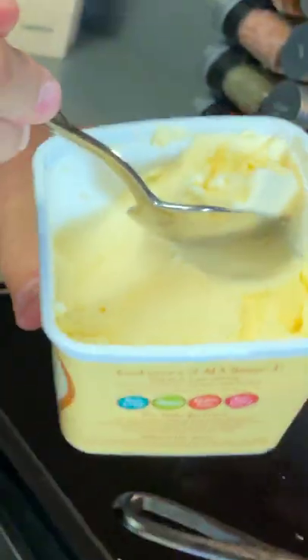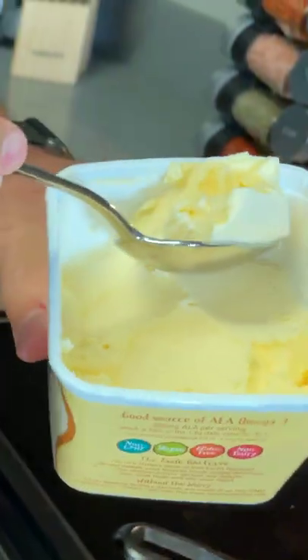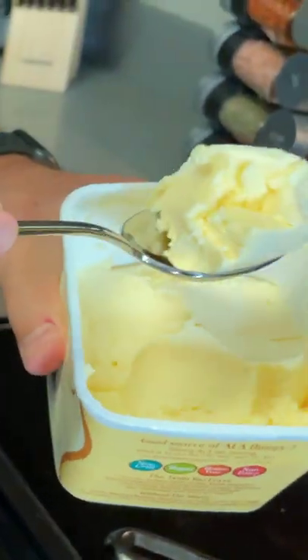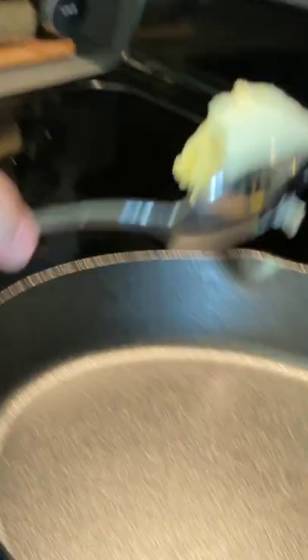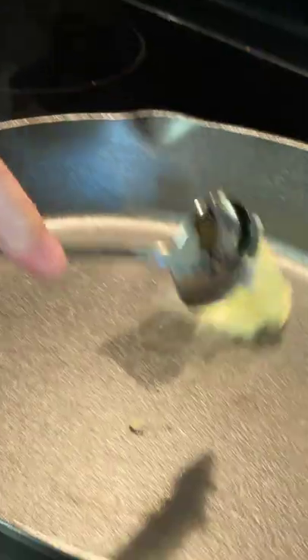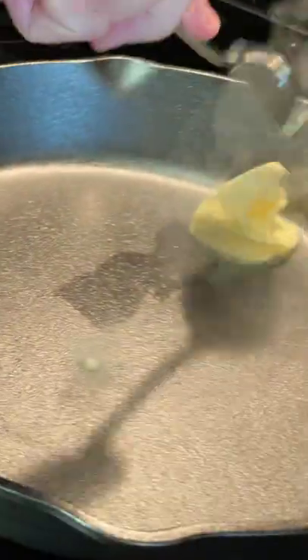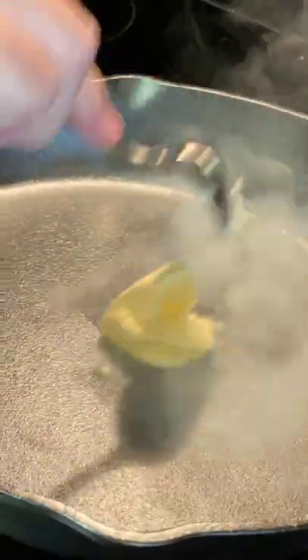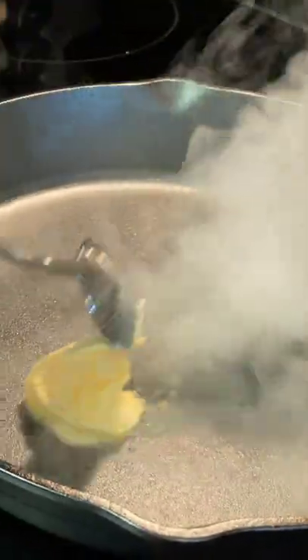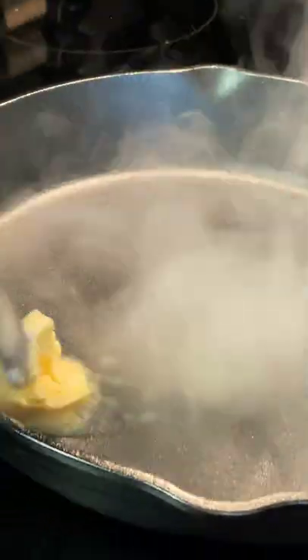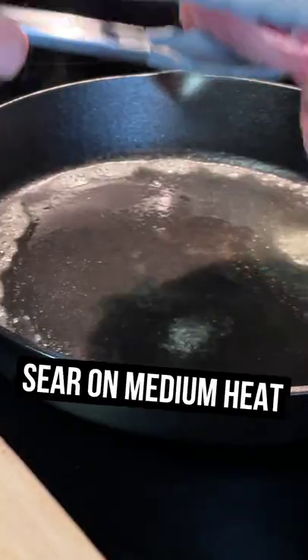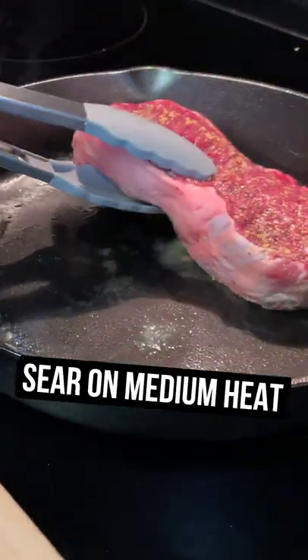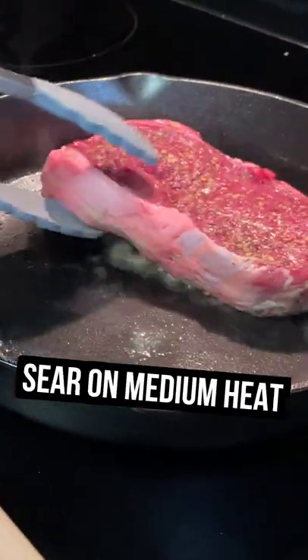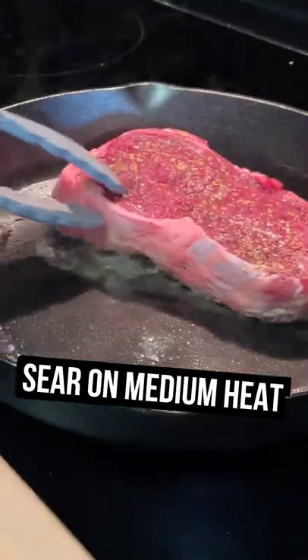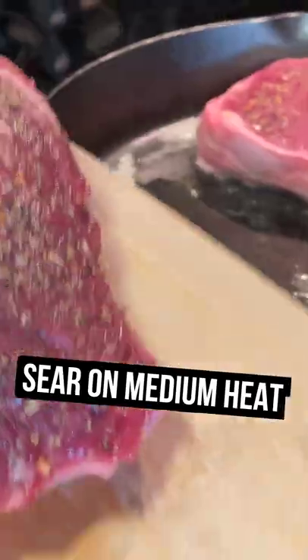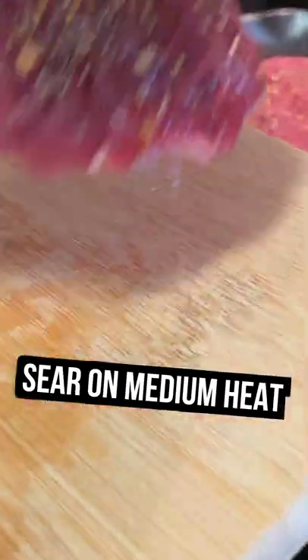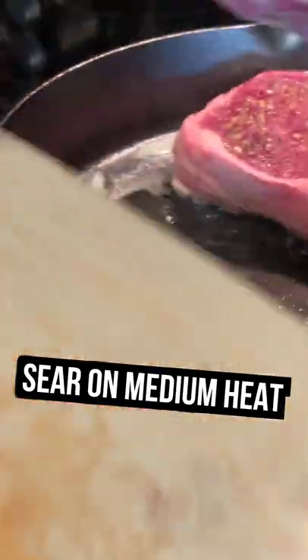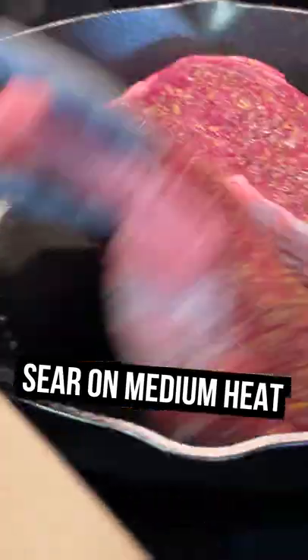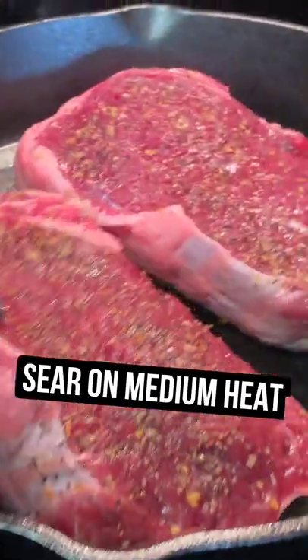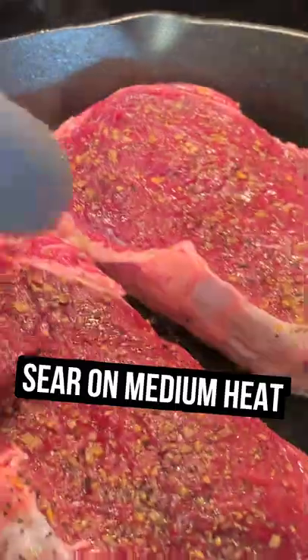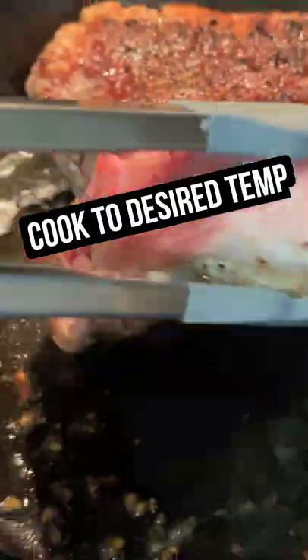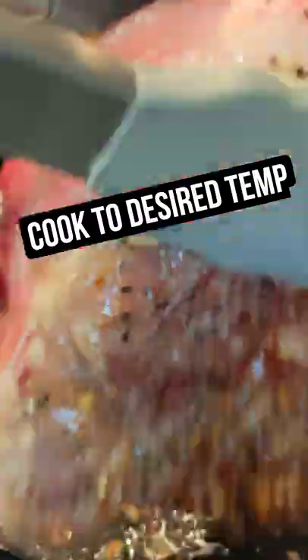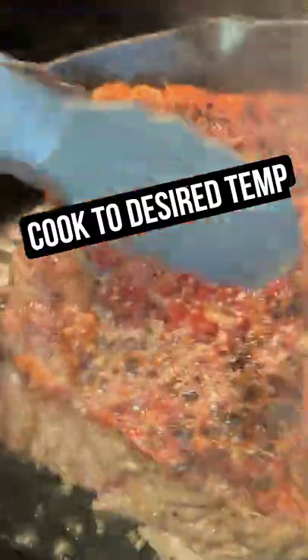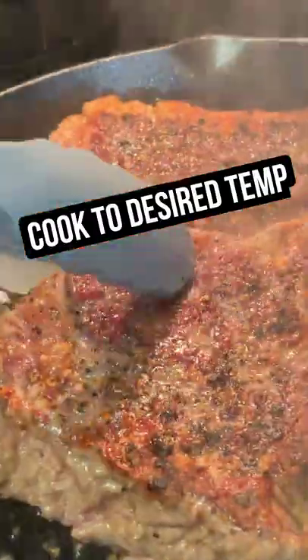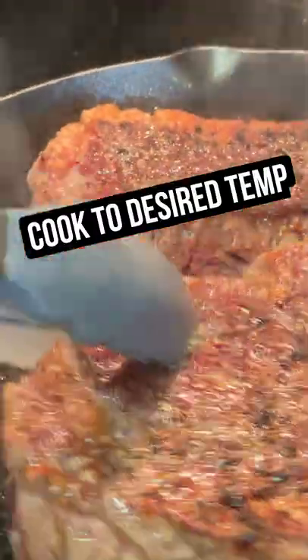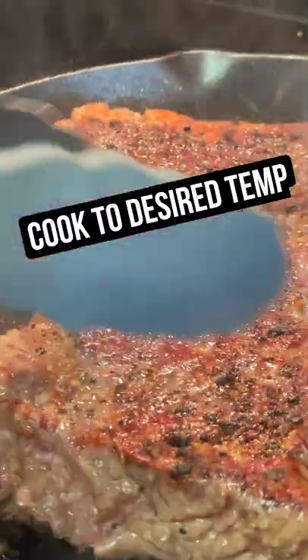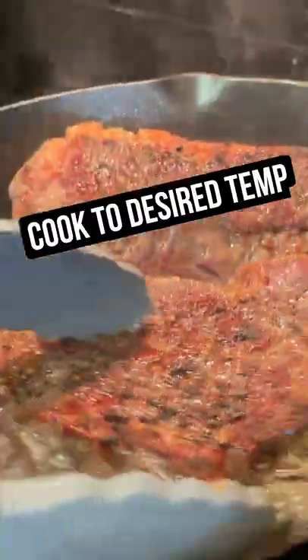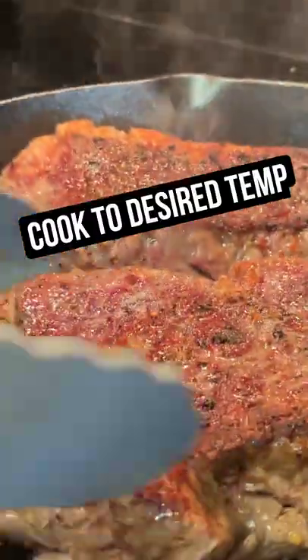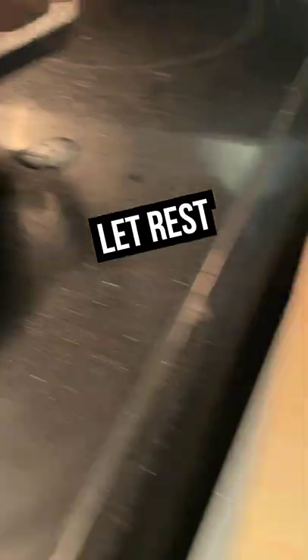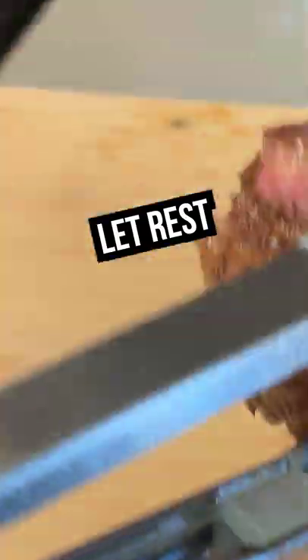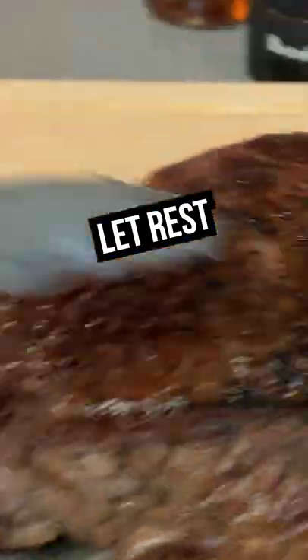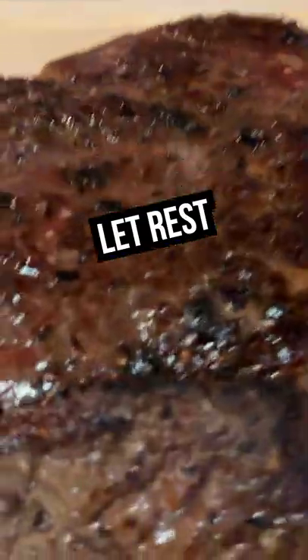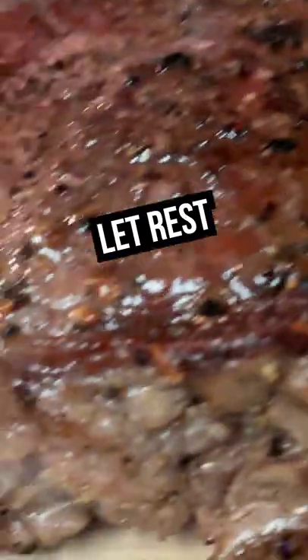Grab a little bit of this butter and we're going to put that in there. That smells crazy good. Look at that. Let it sit over here for a couple of minutes.